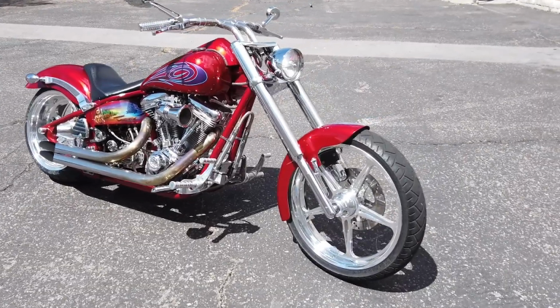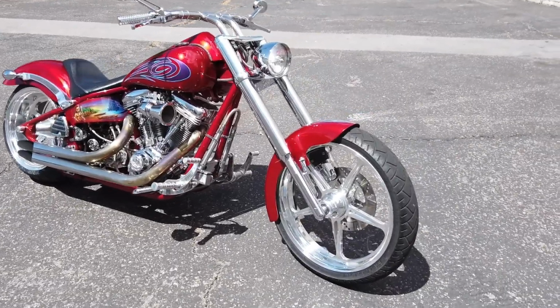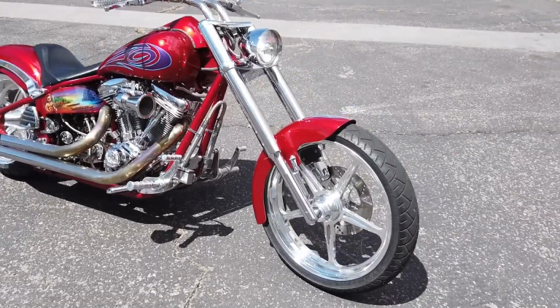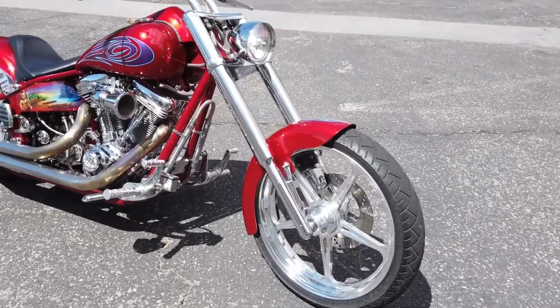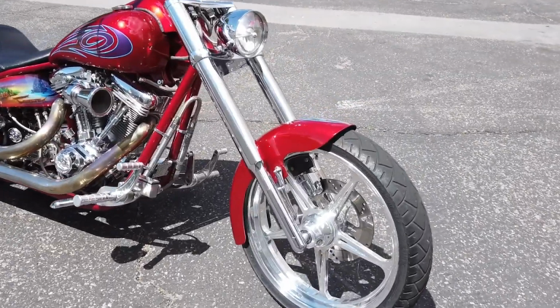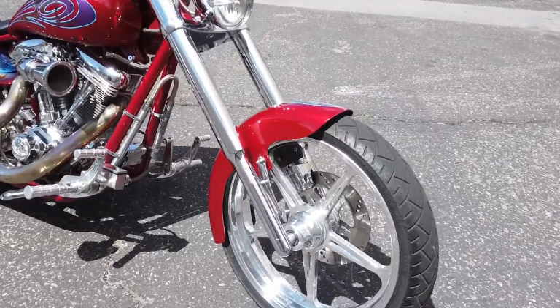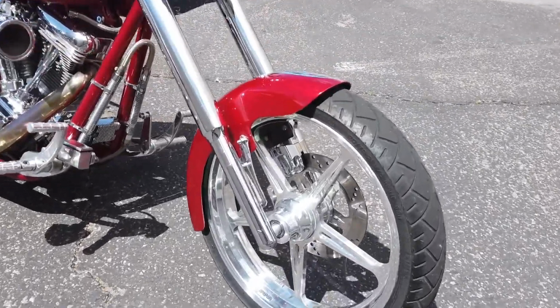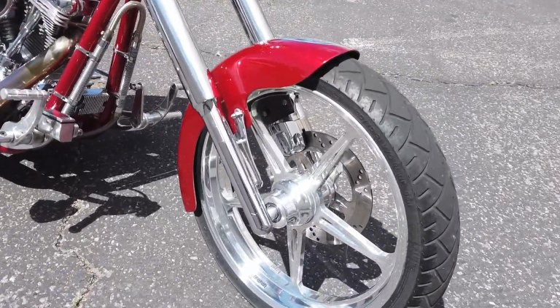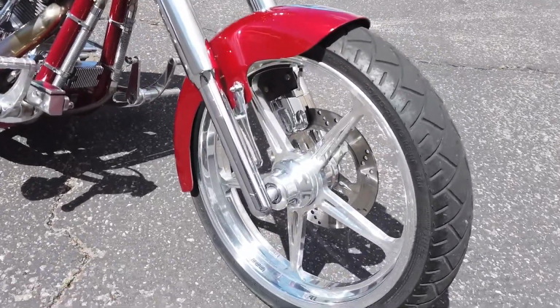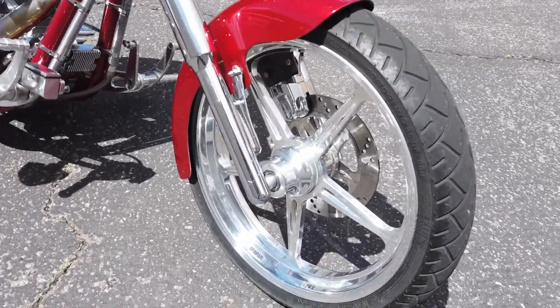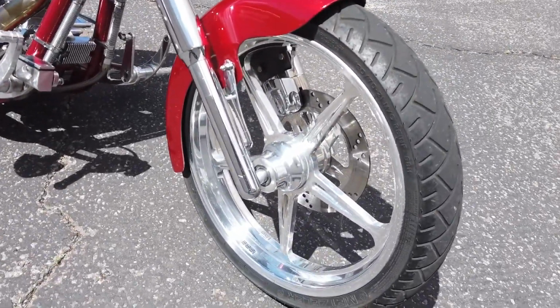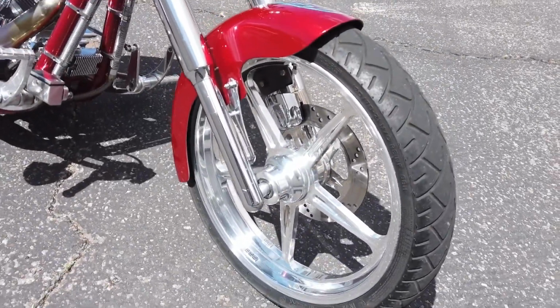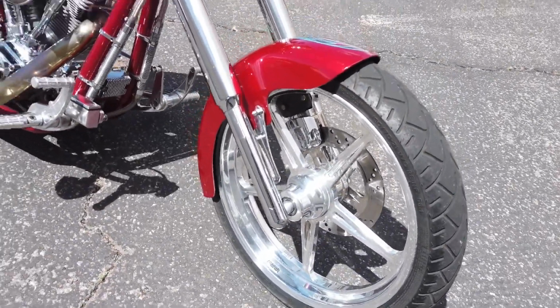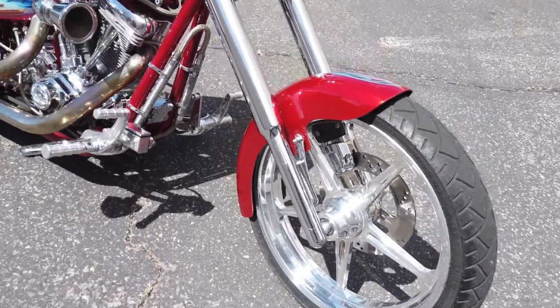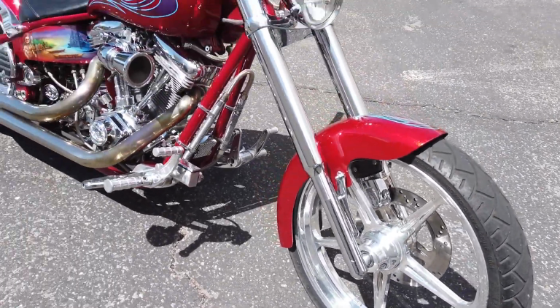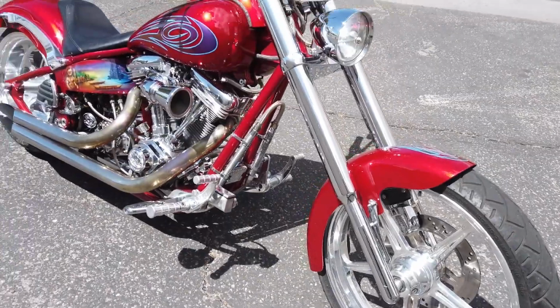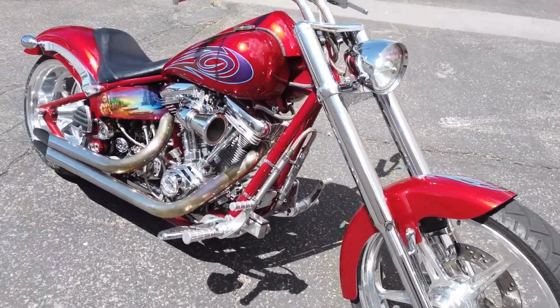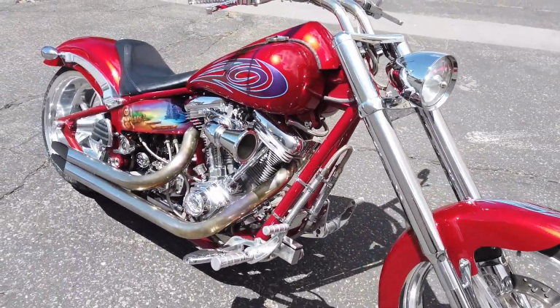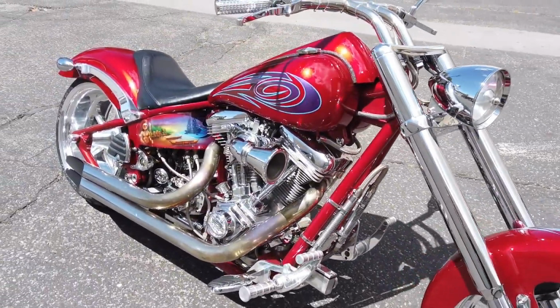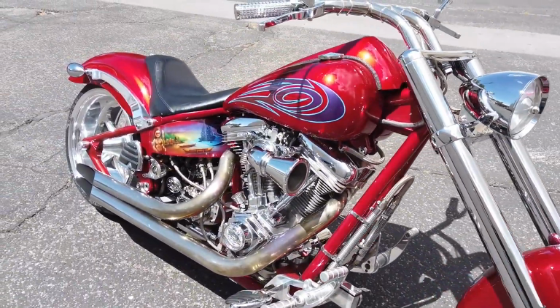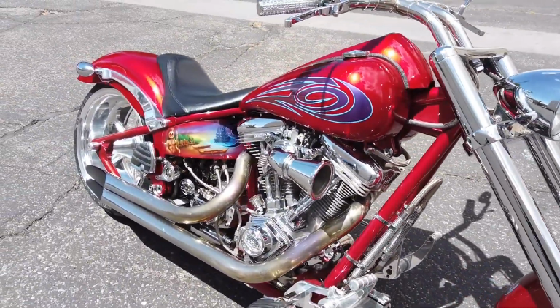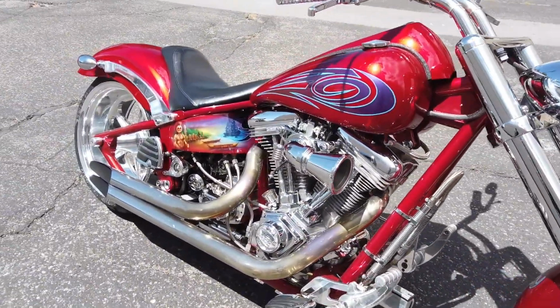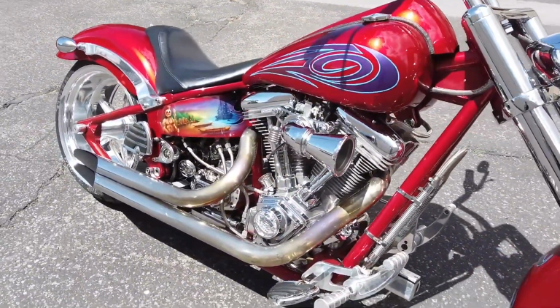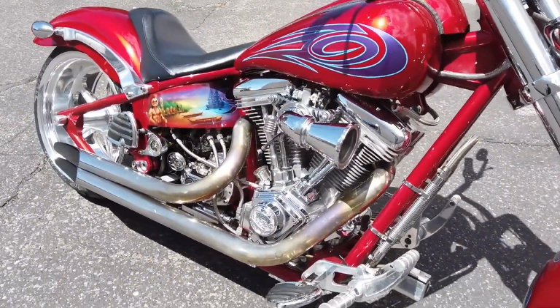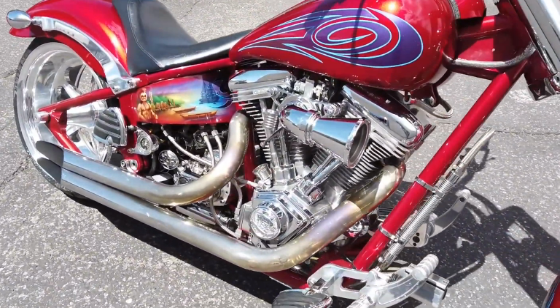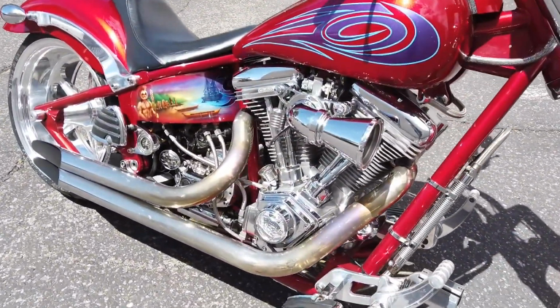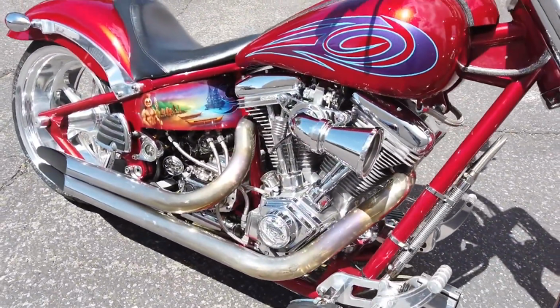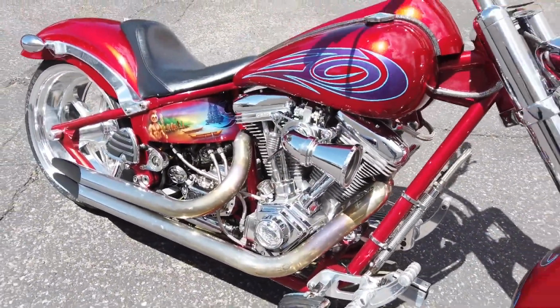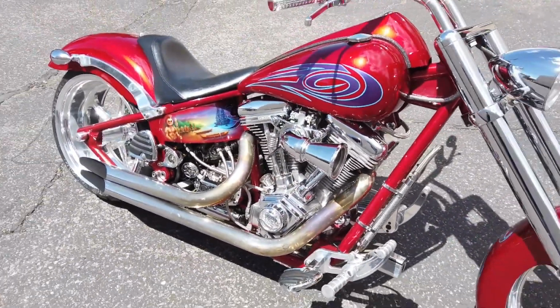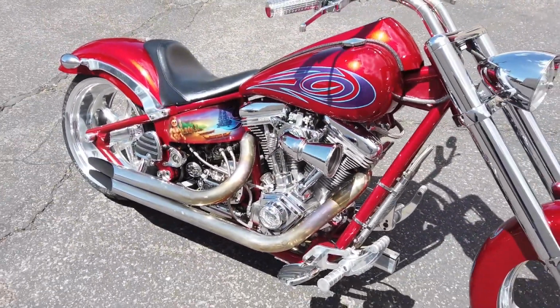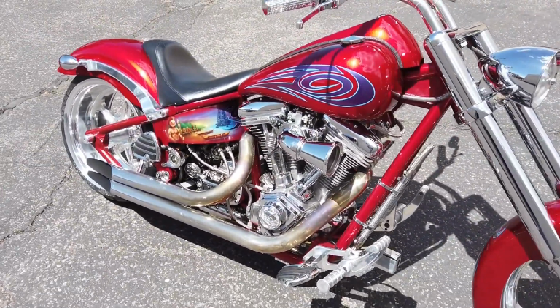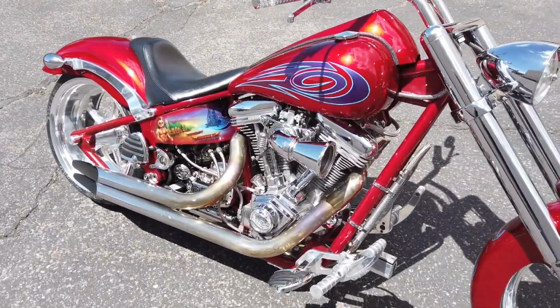A lot of custom work done on this thing, a lot of money spent. We've got a full spec sheet, so I'll go over that and show you what that is.